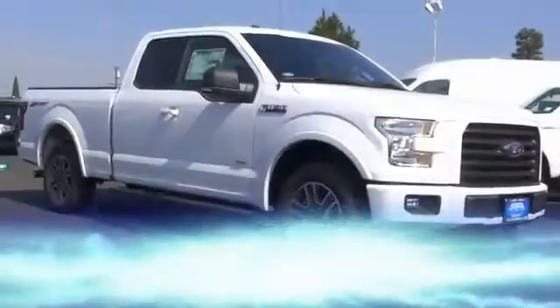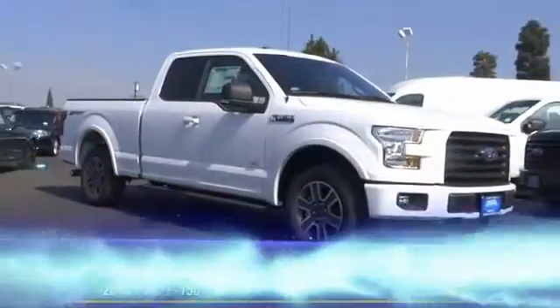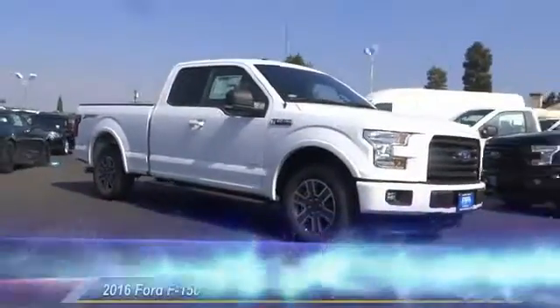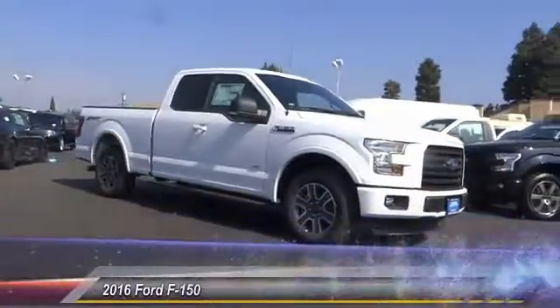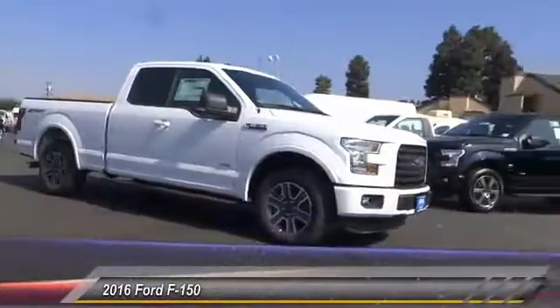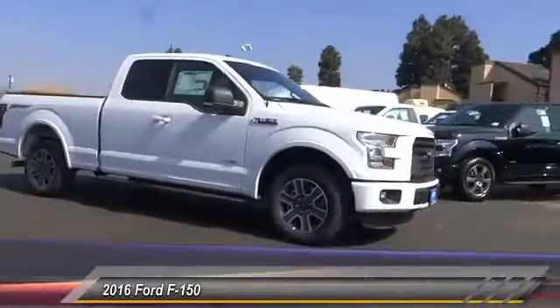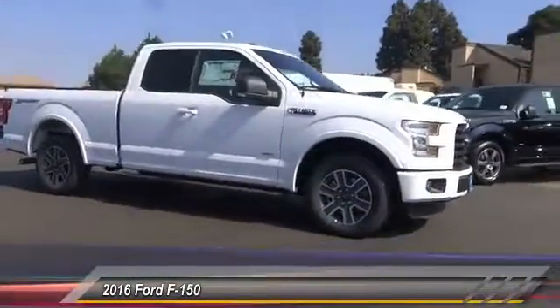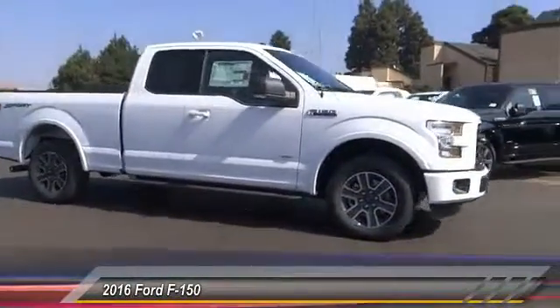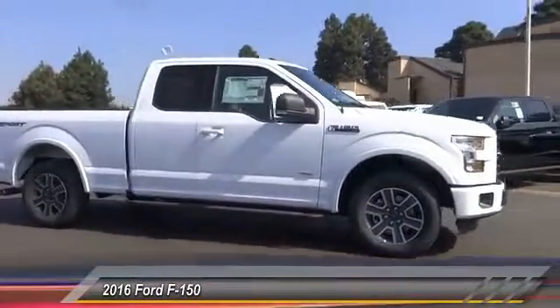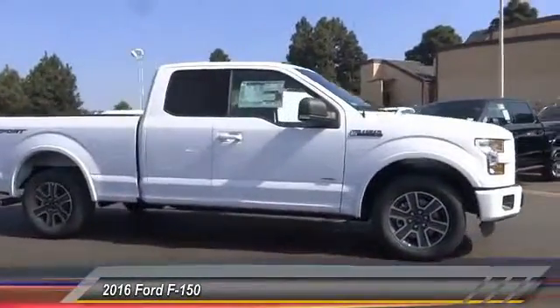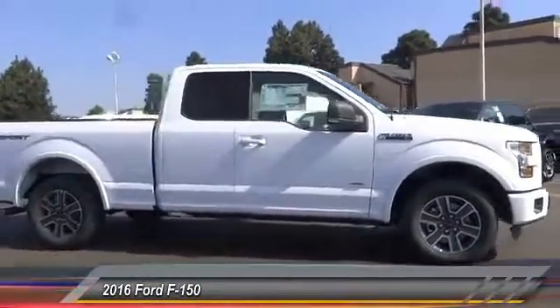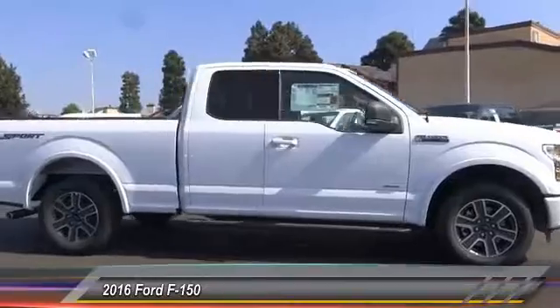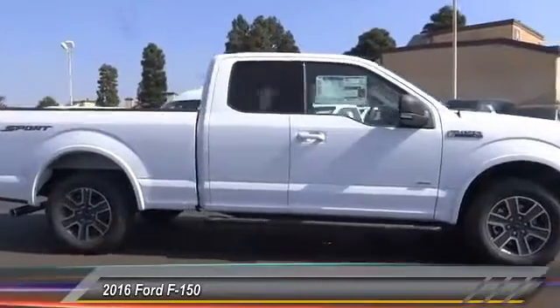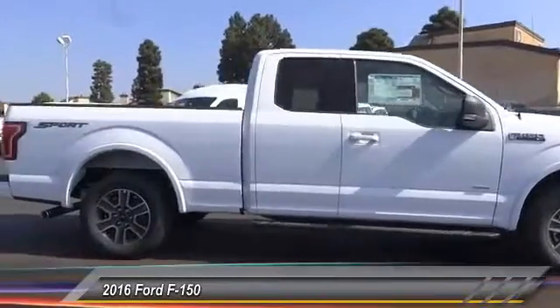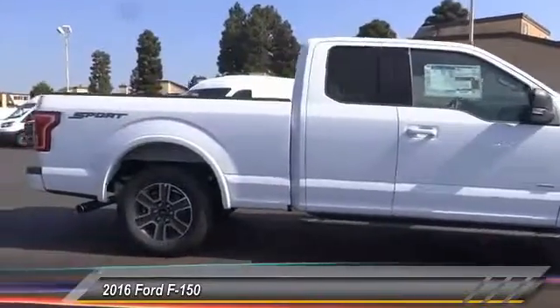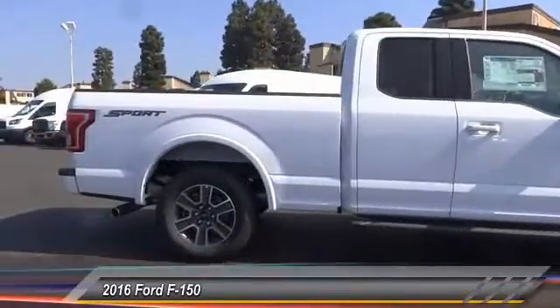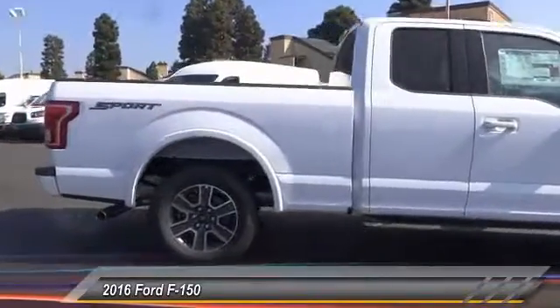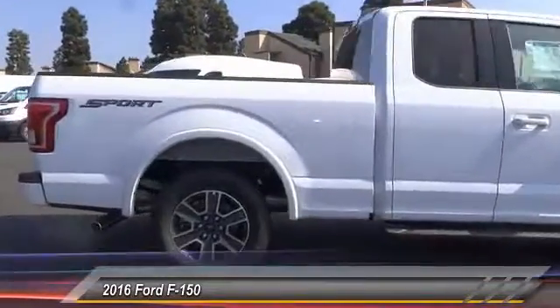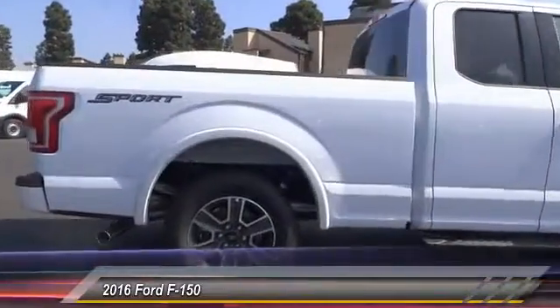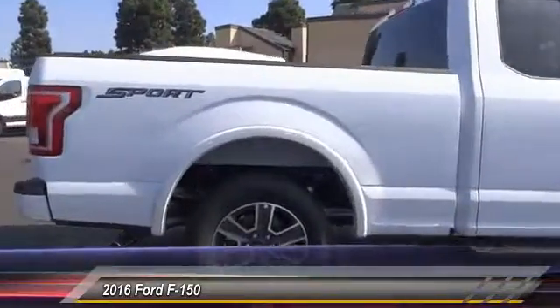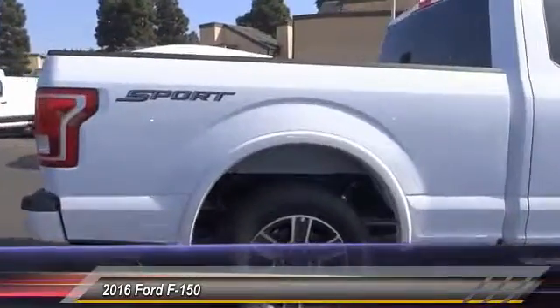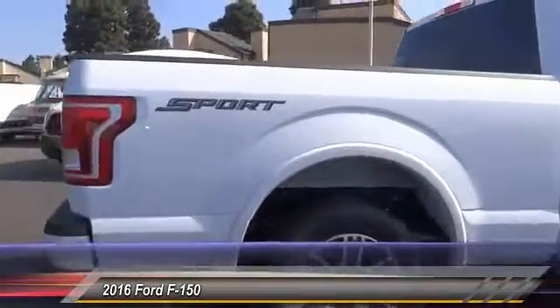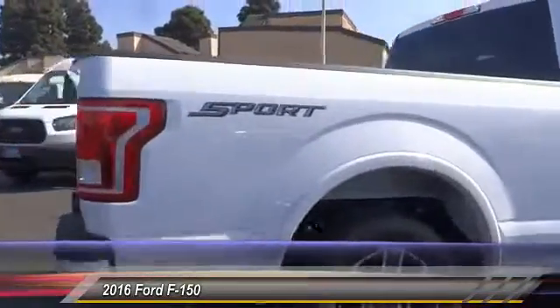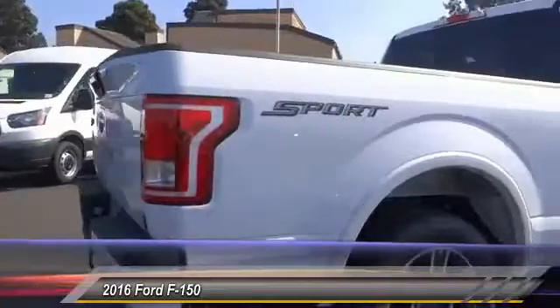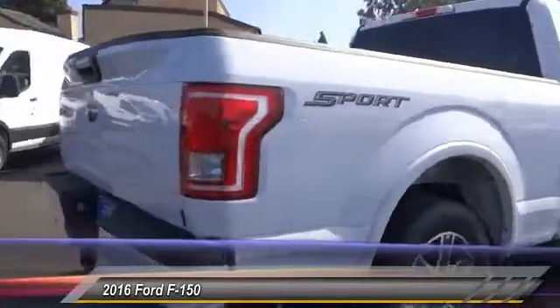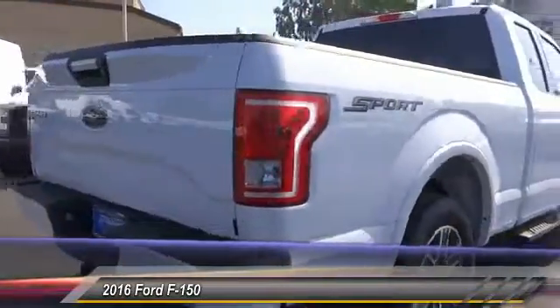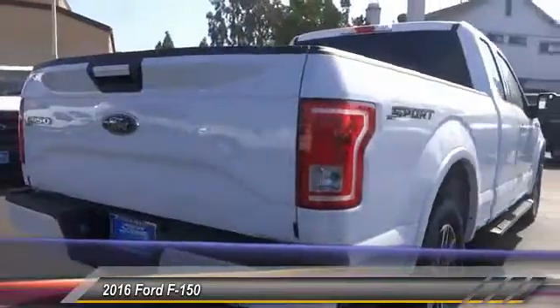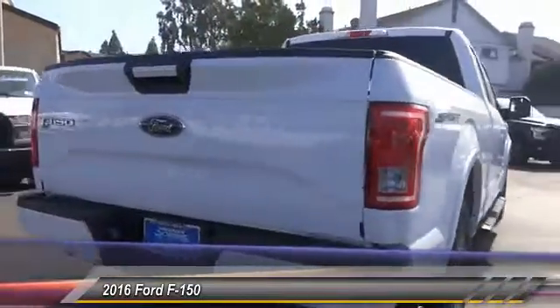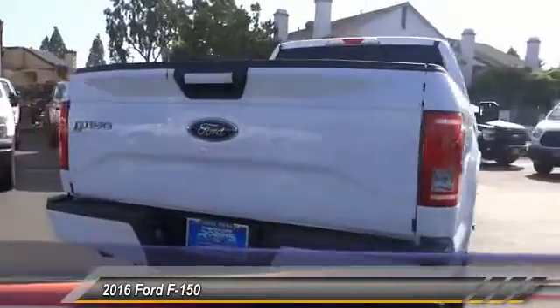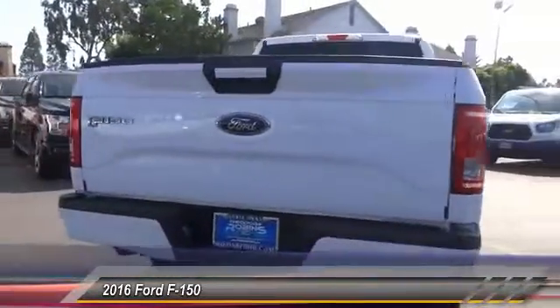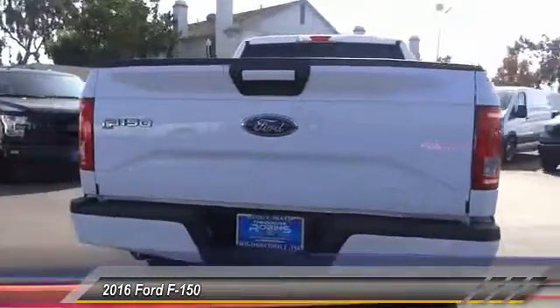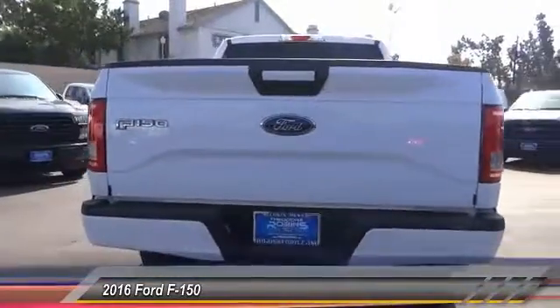2016 F-150. A Ford F-150 knows how to handle any situation. It's built to follow orders, no whining, and is priced below $40,000. This vehicle has less than 100 miles.